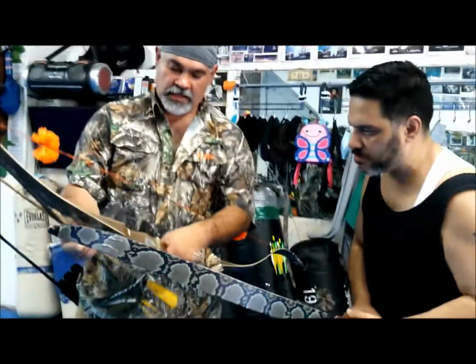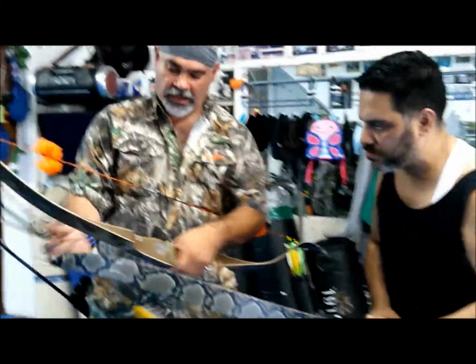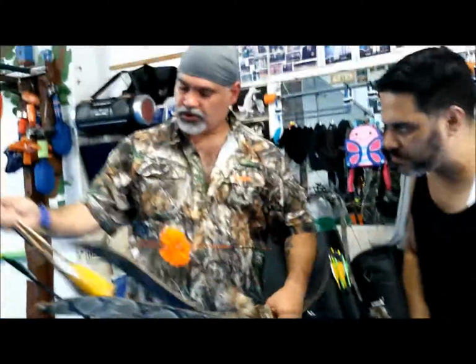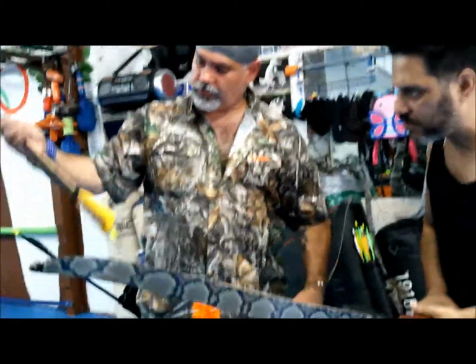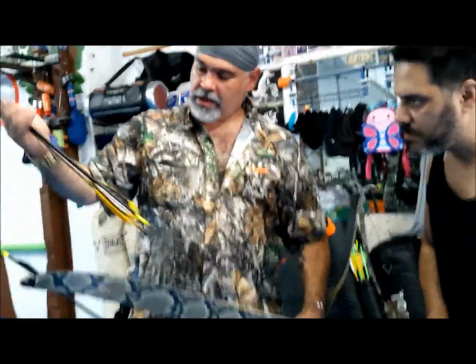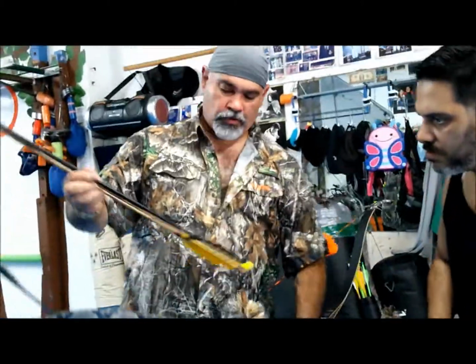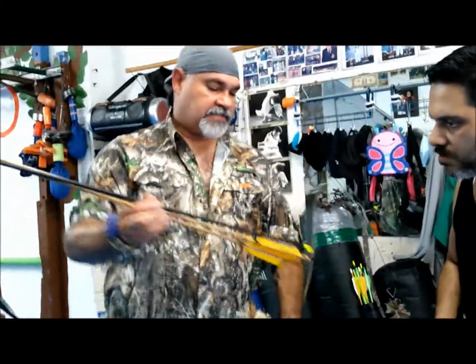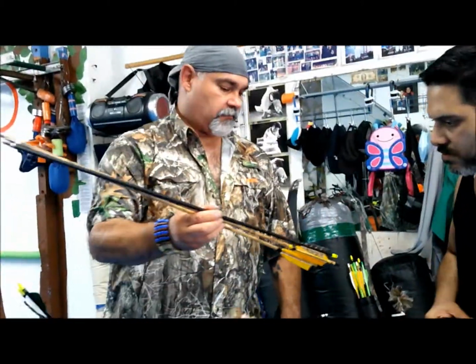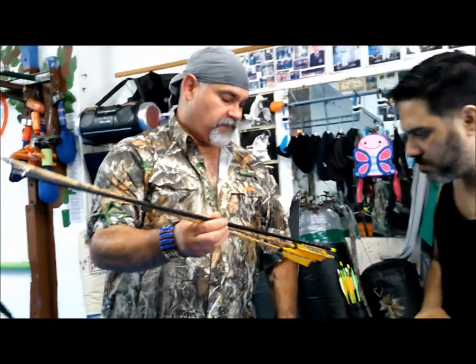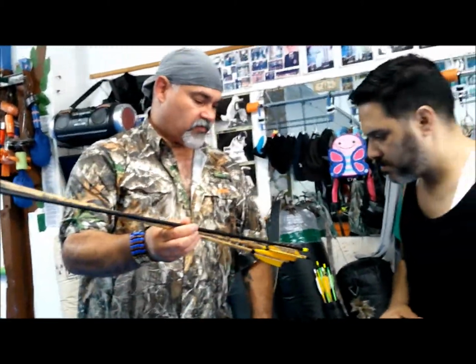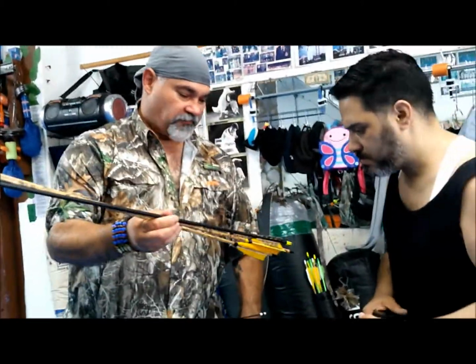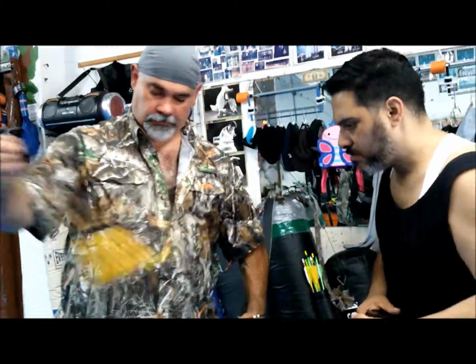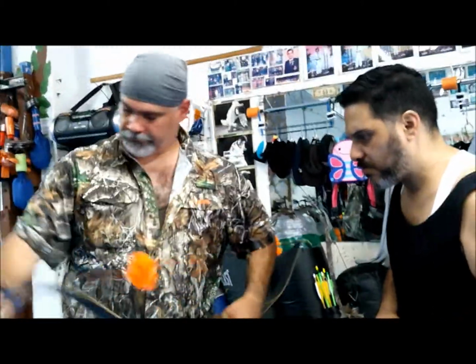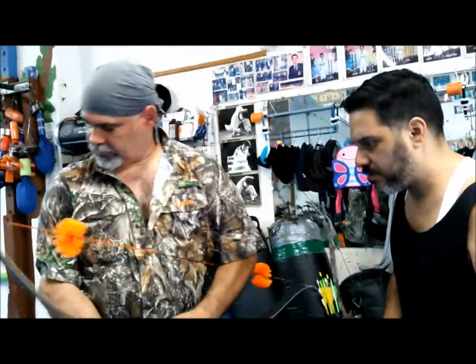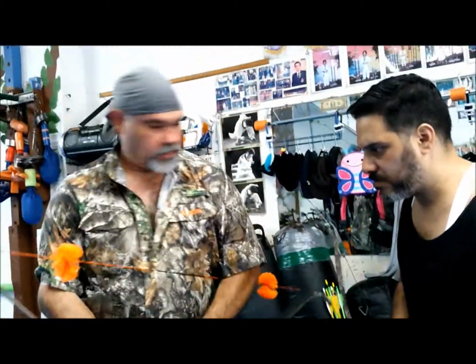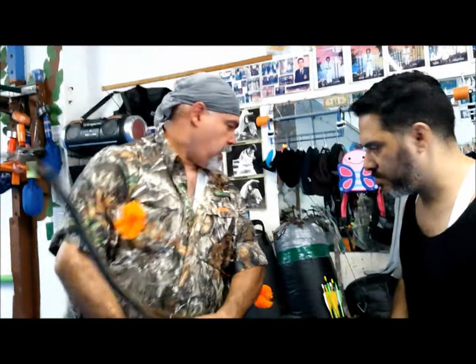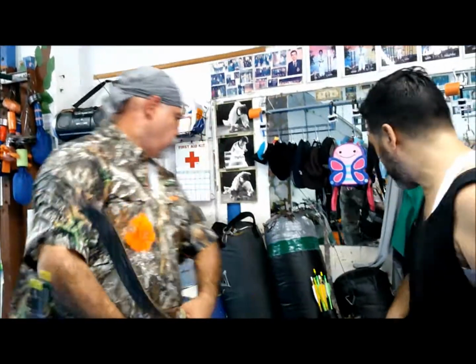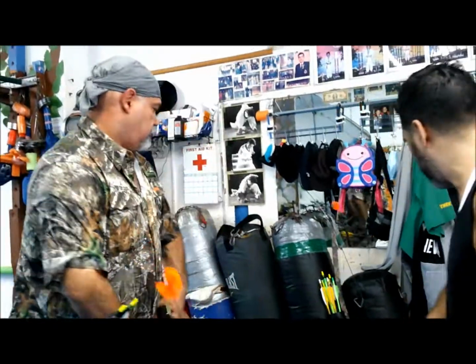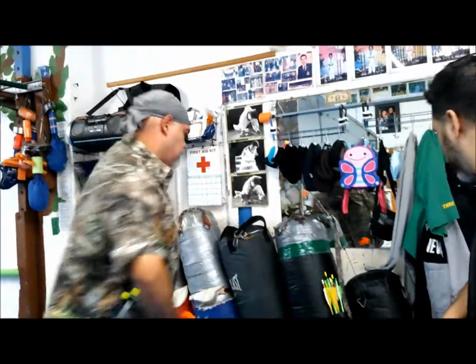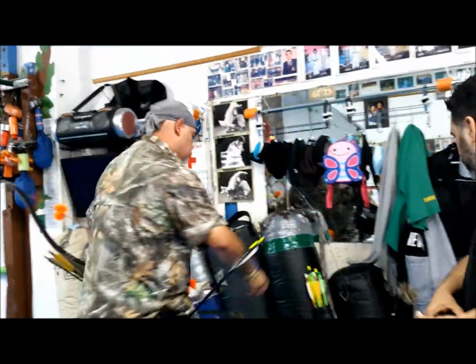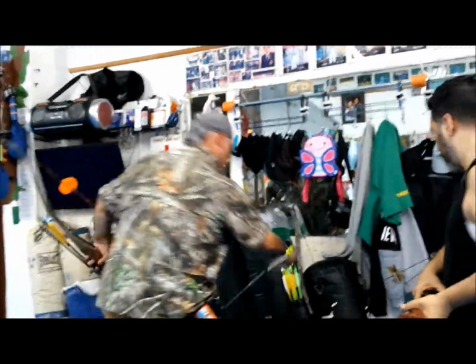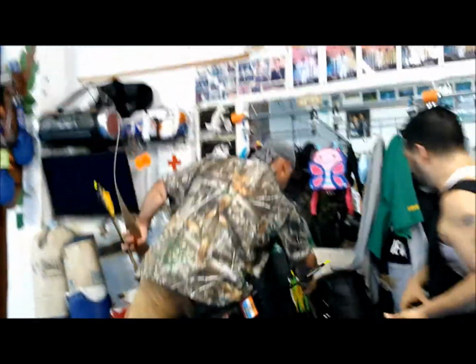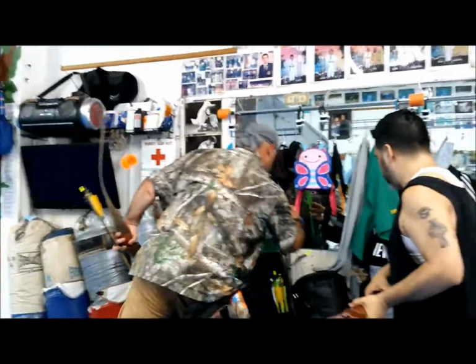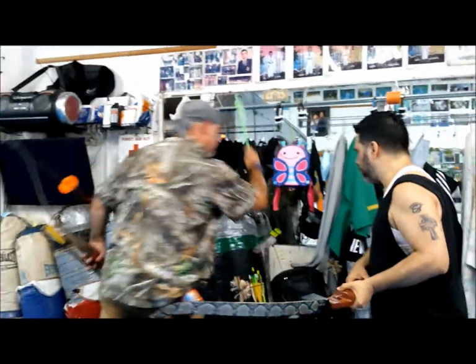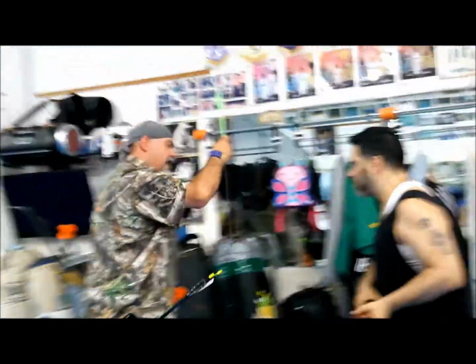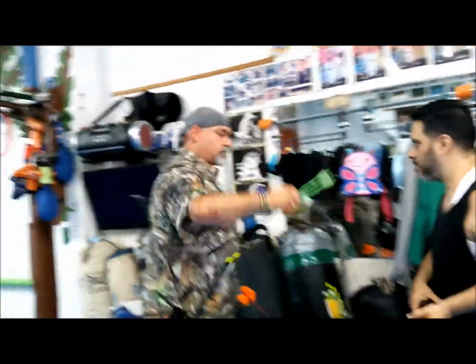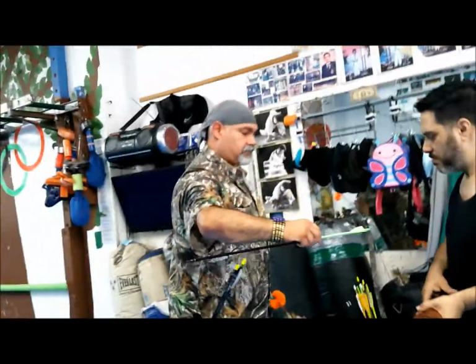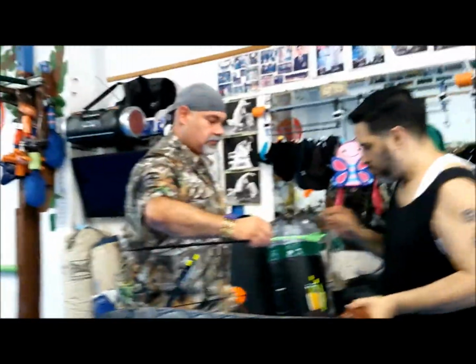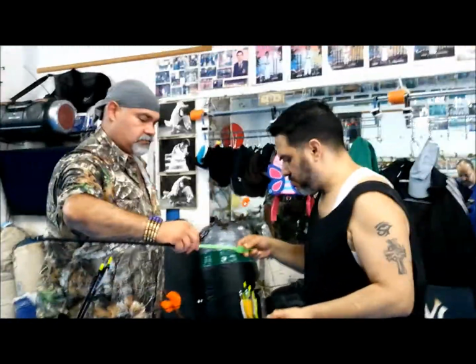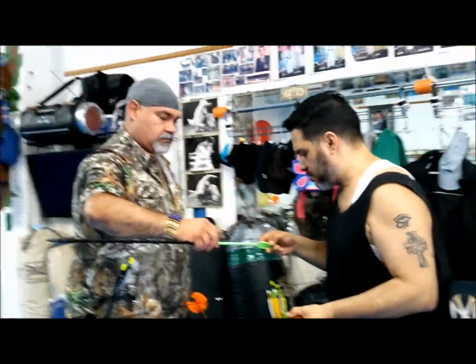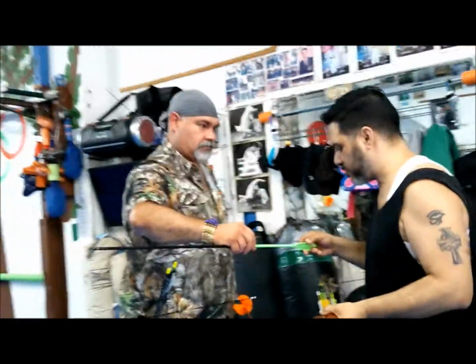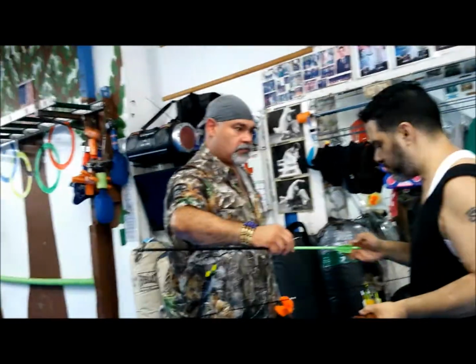So I can shoot. If you notice, the feathers are softer than these. These are plastic.